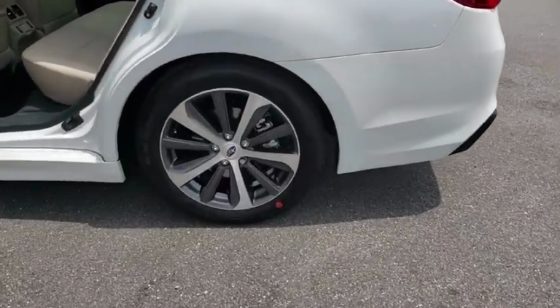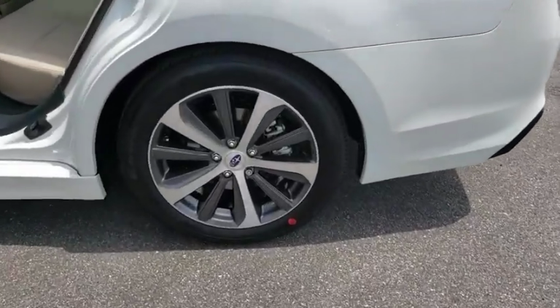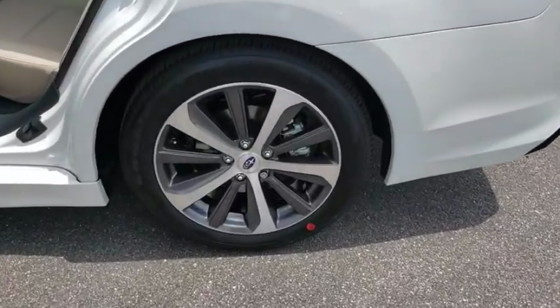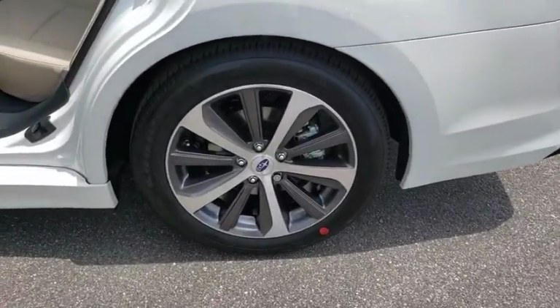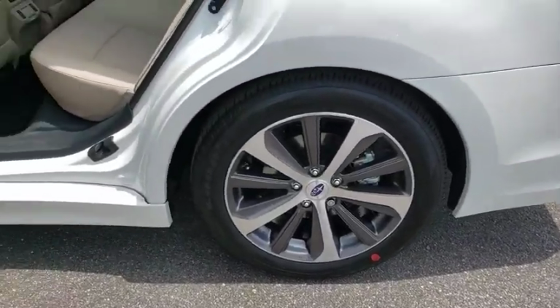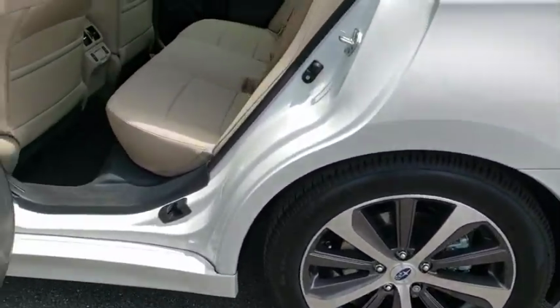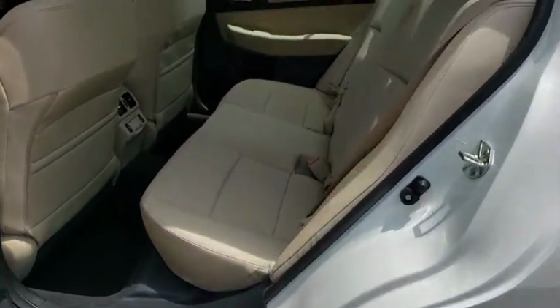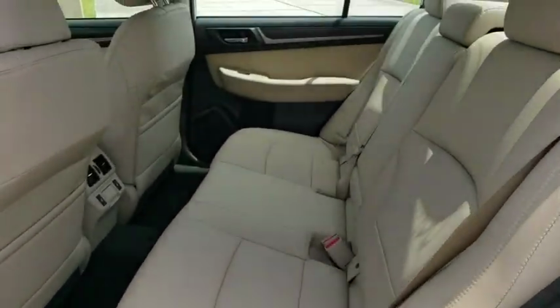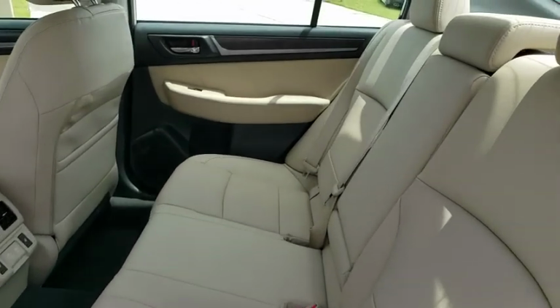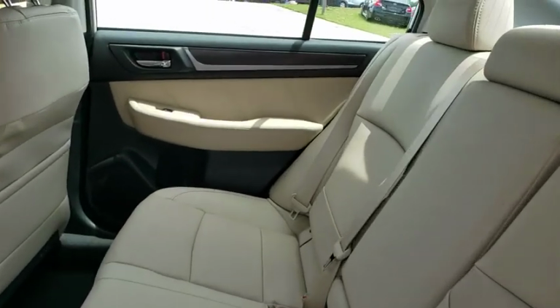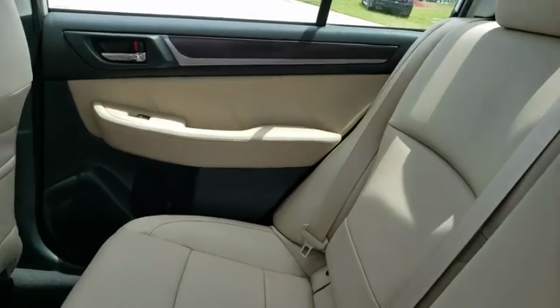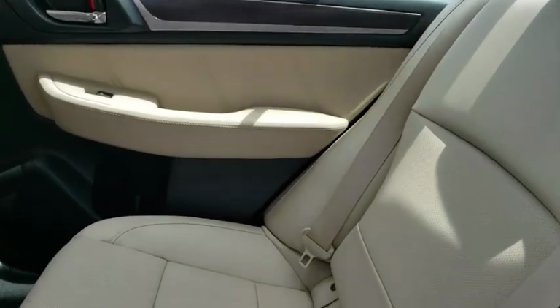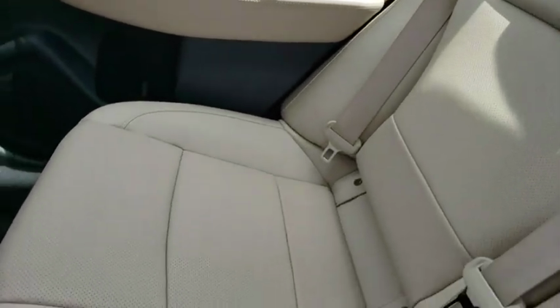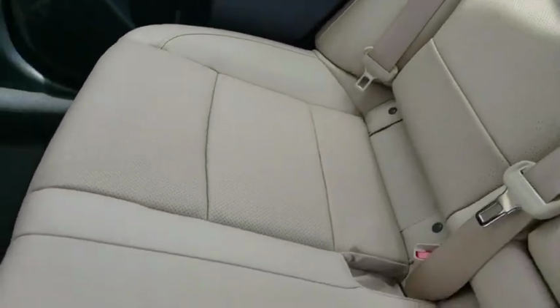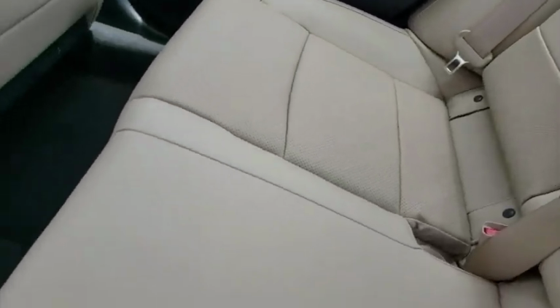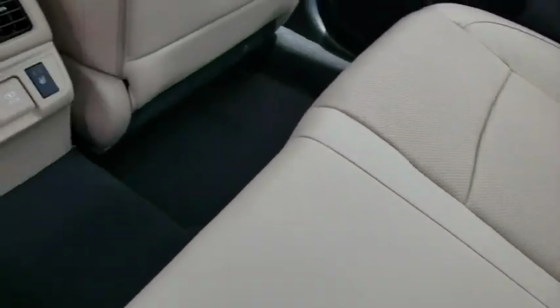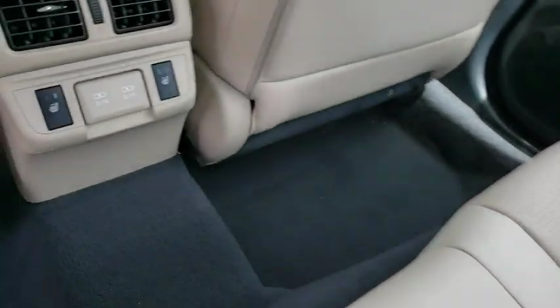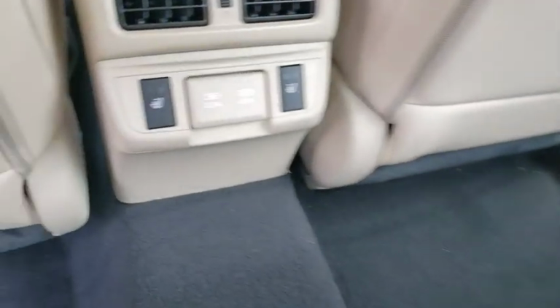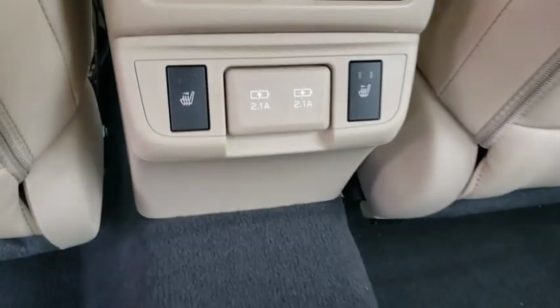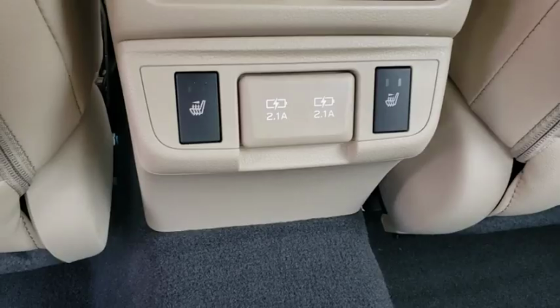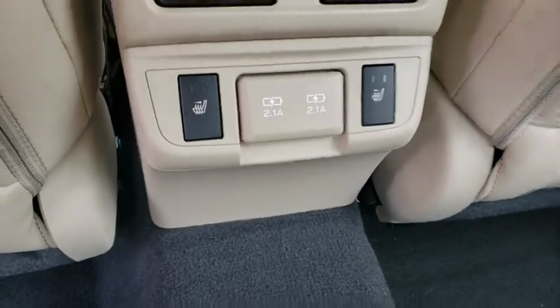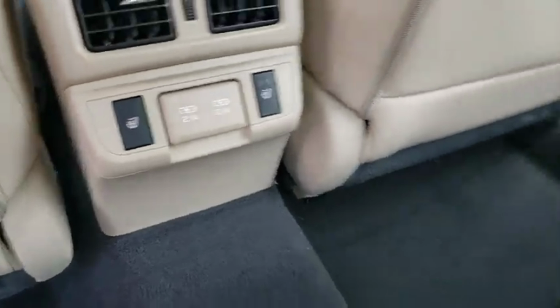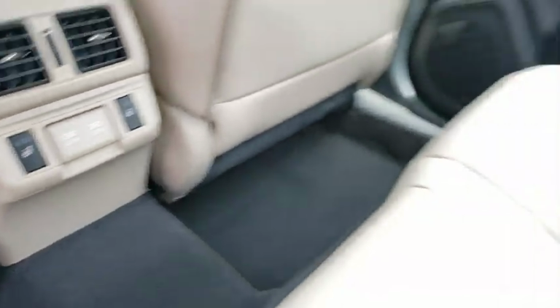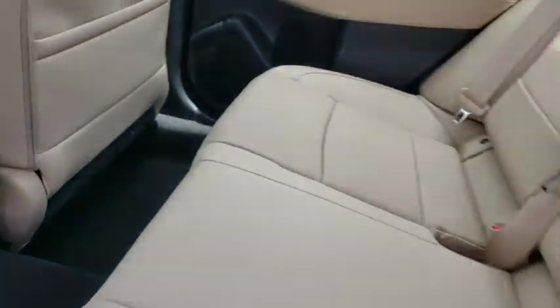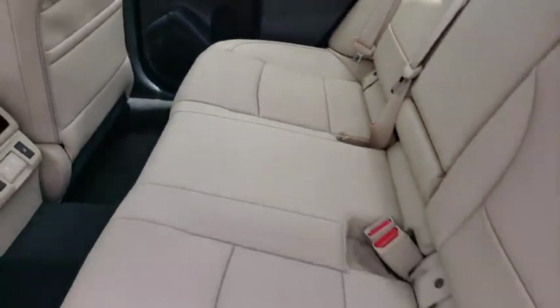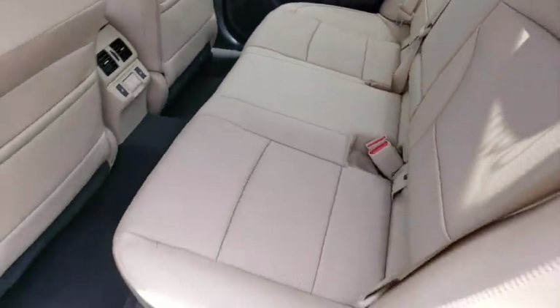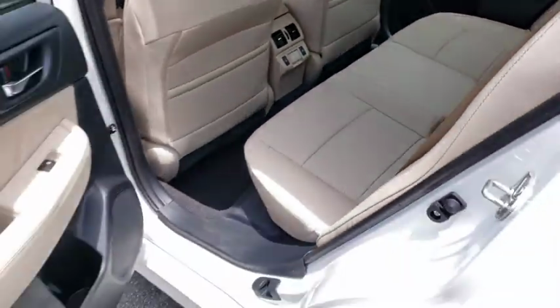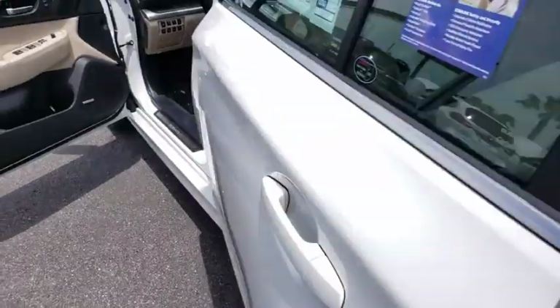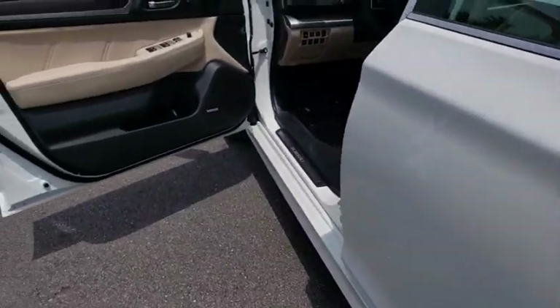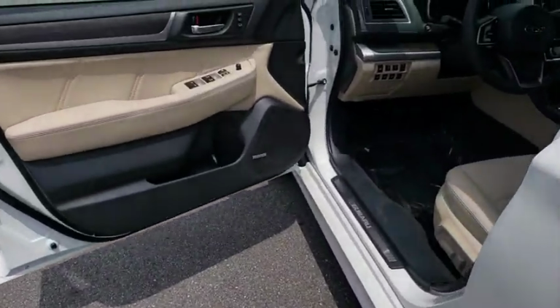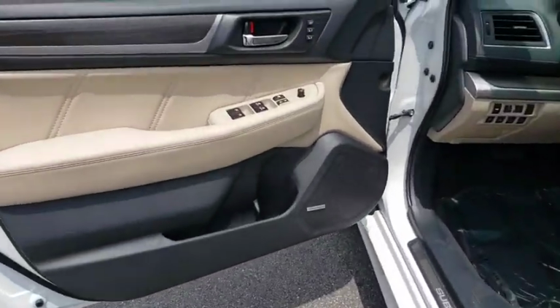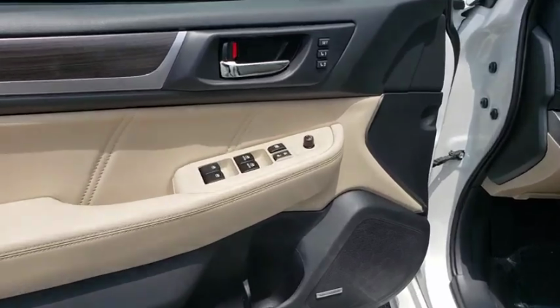Here are some of this vehicle's great options: keyless entry, all-wheel drive, power passenger seat, steering wheel audio control, anti-lock braking system, lane departure warning, stability control, traction control, backup camera.